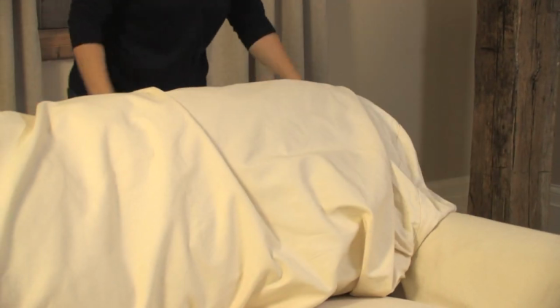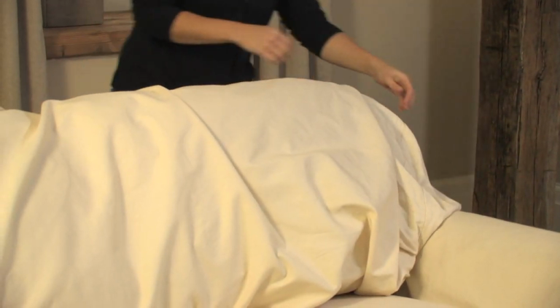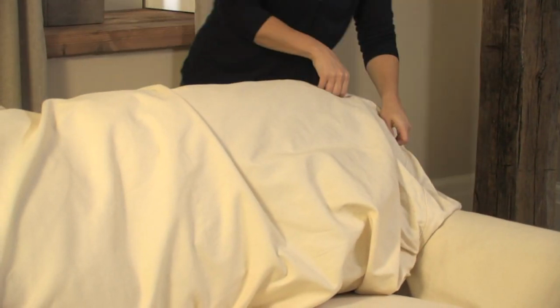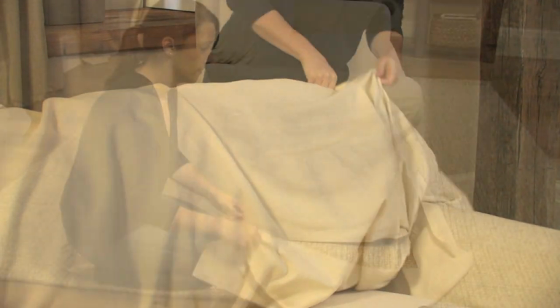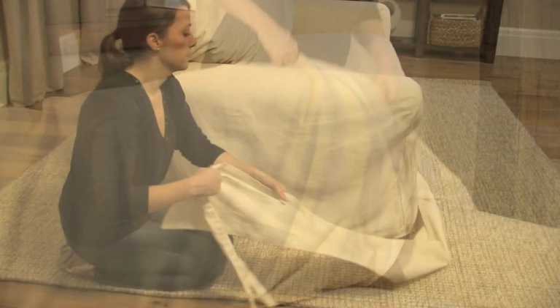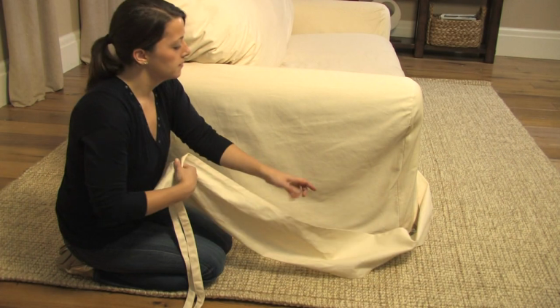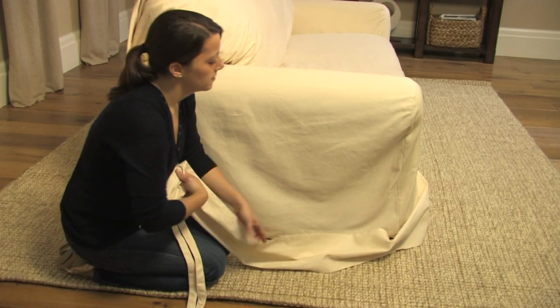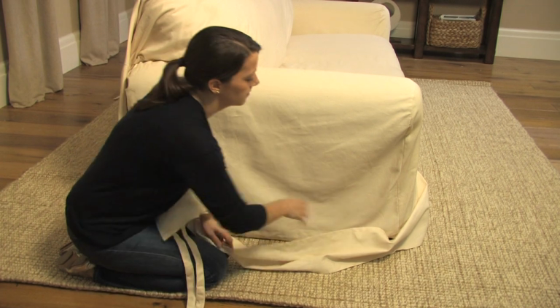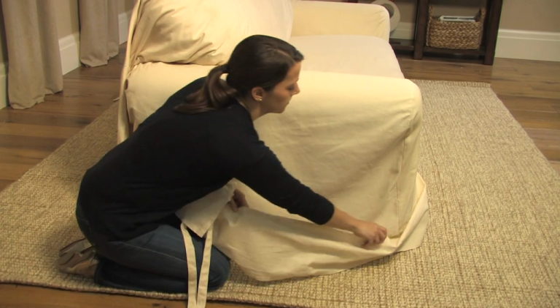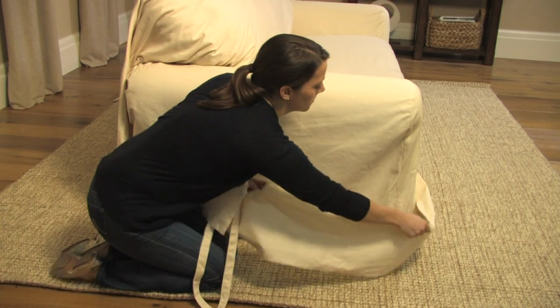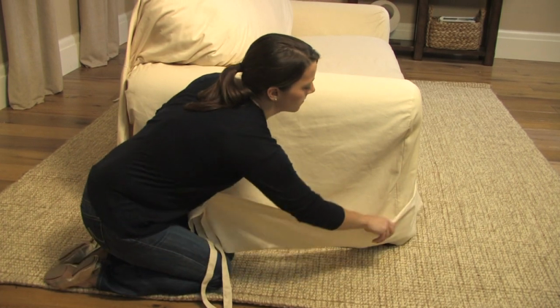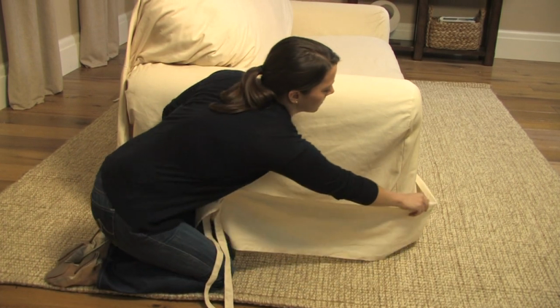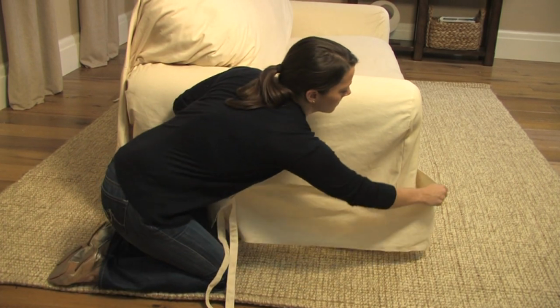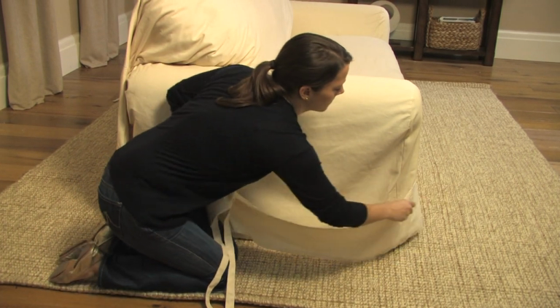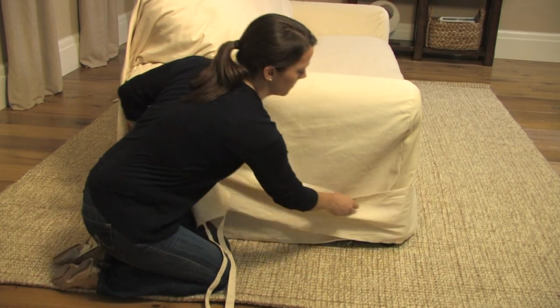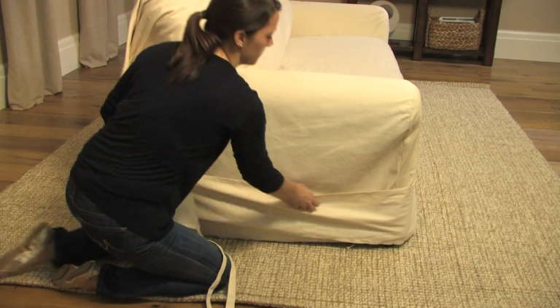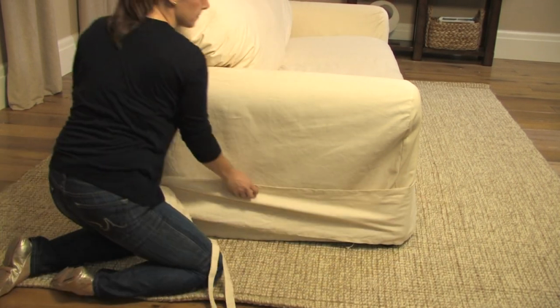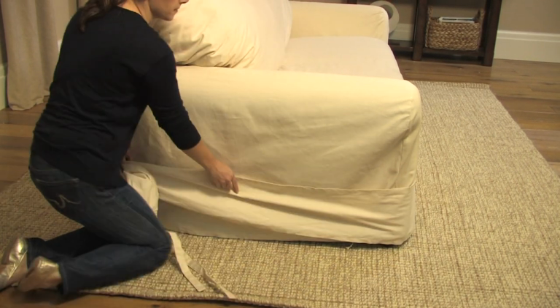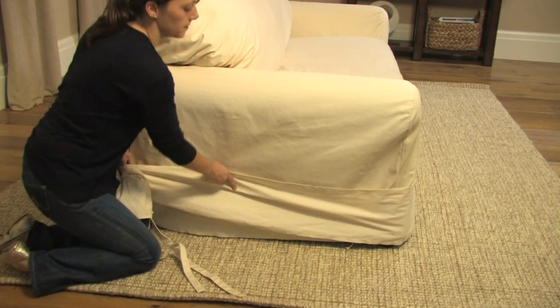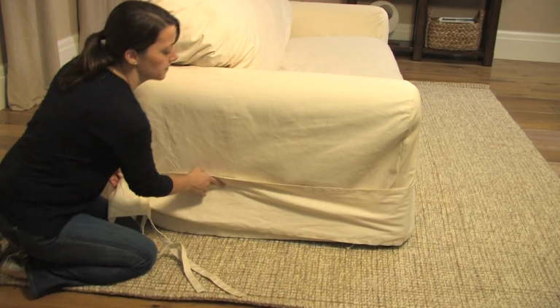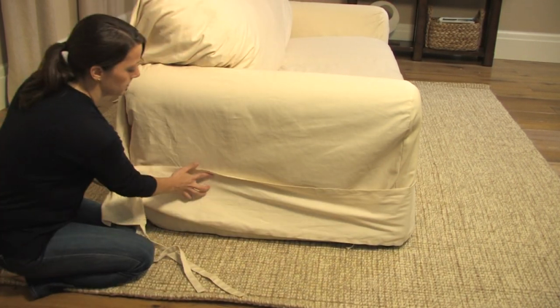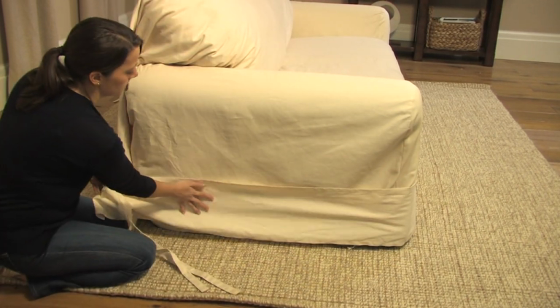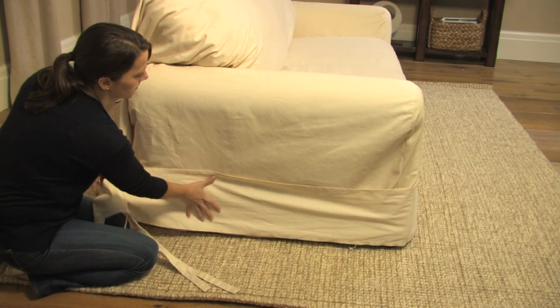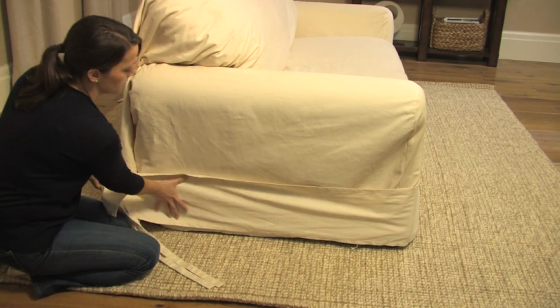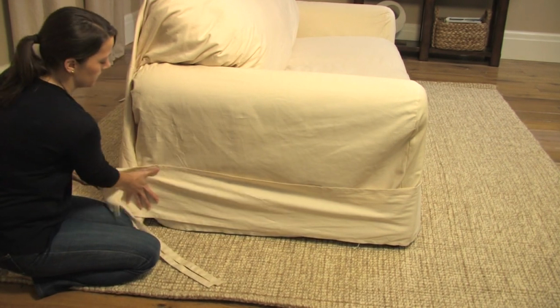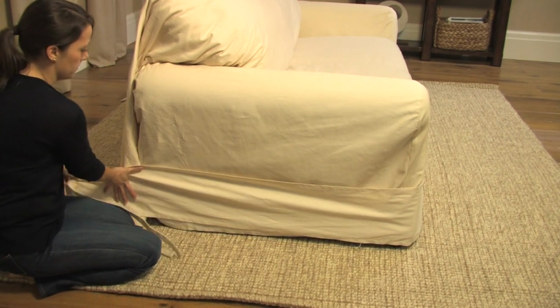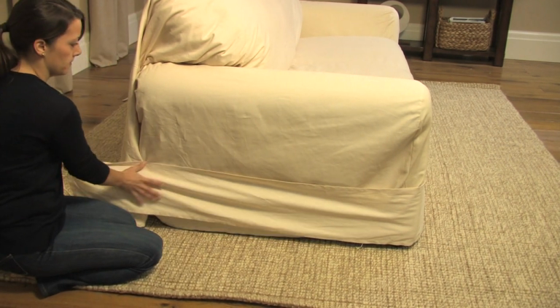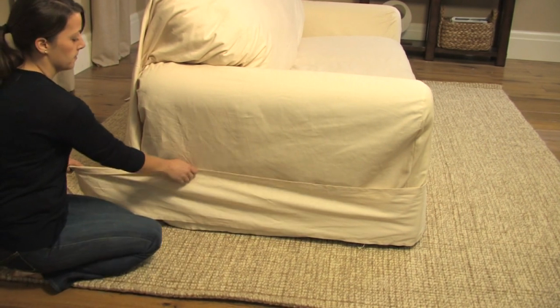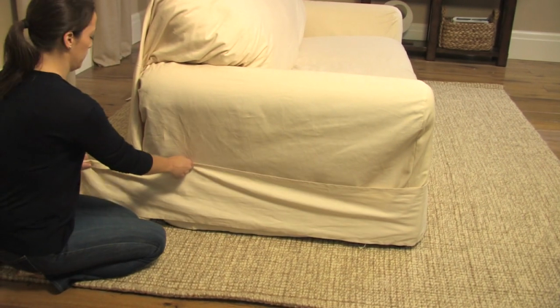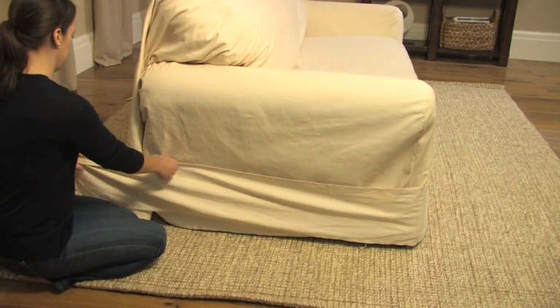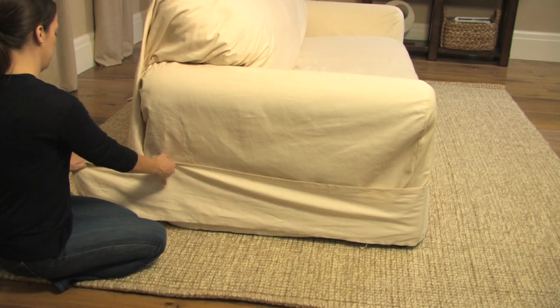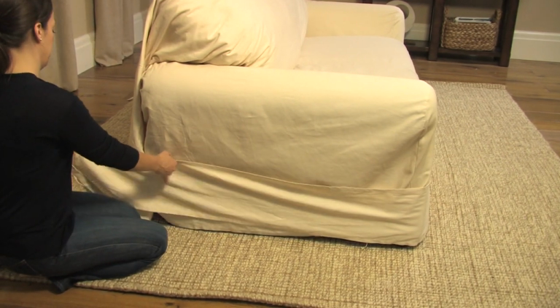Tuck in any excess fabric into the back cushions and readjust the fabric on the back of the sofa so it drapes to your liking. Re-center the skirt and pleat at the front of the sofa.